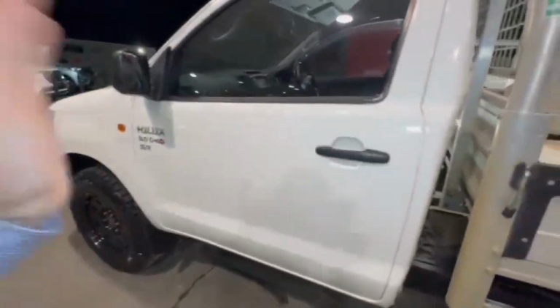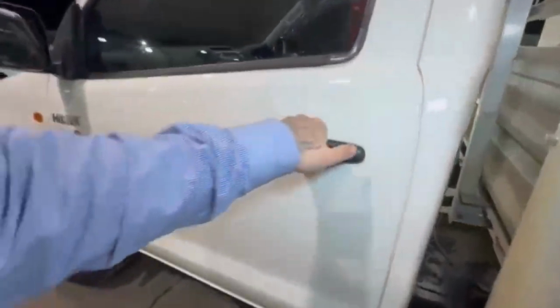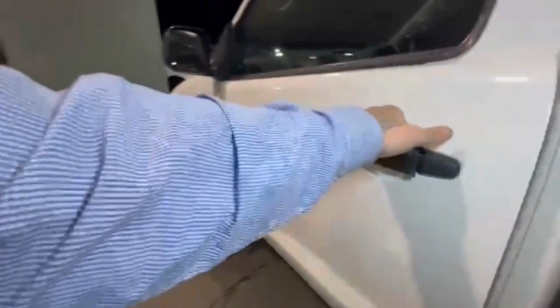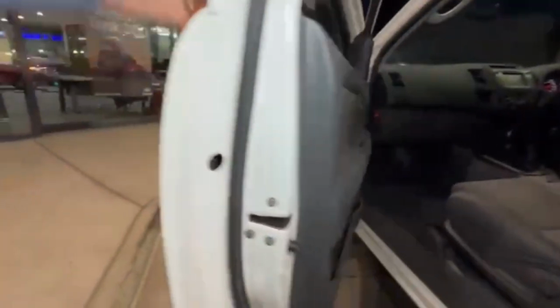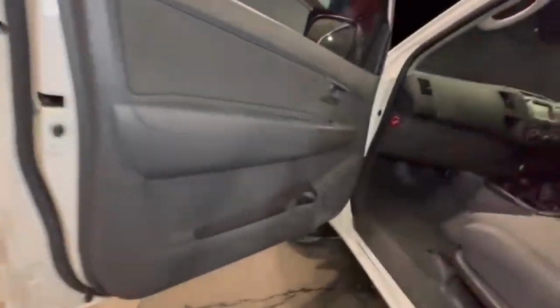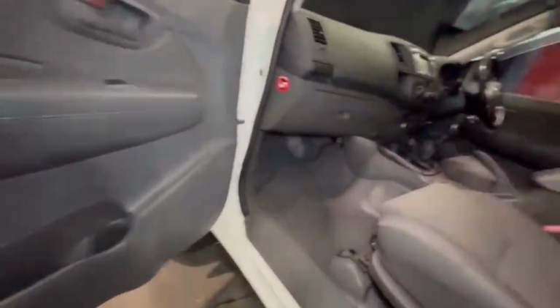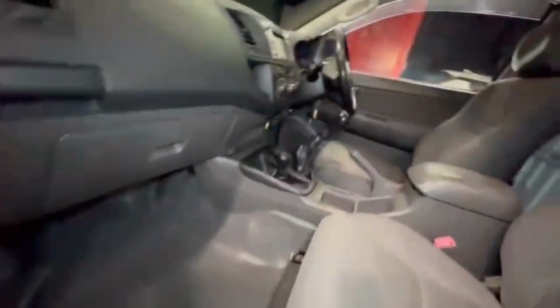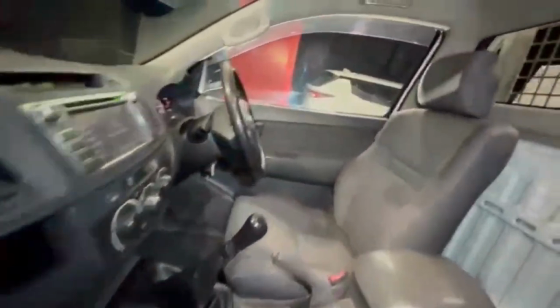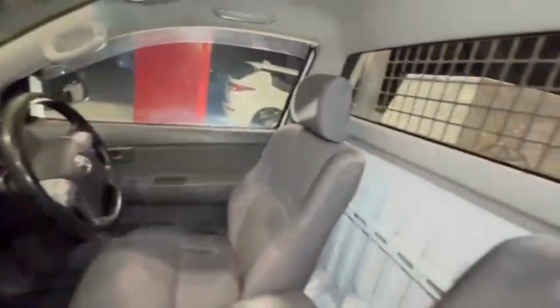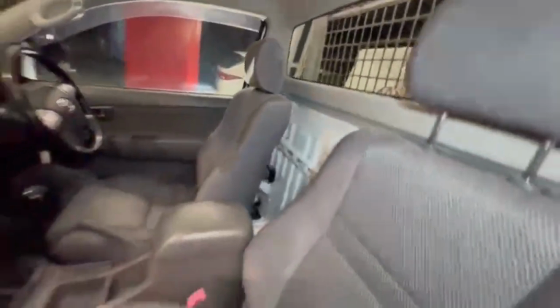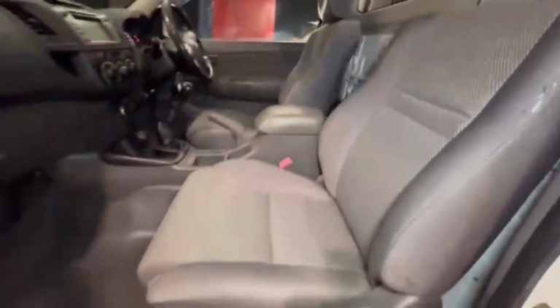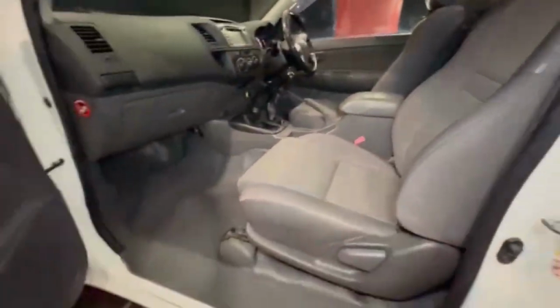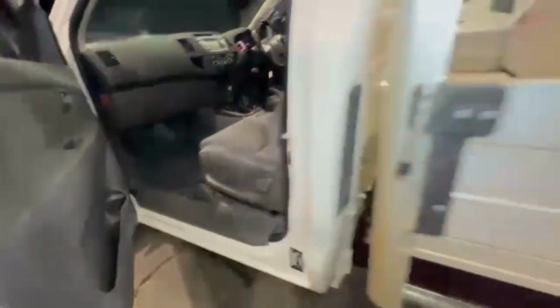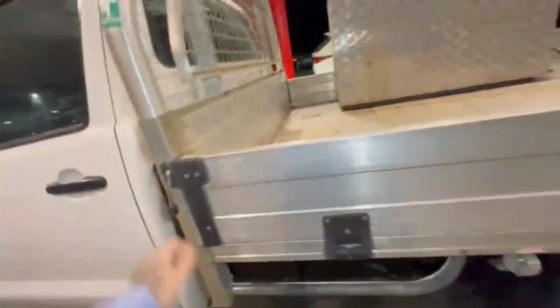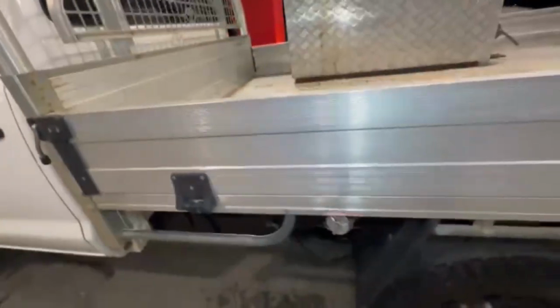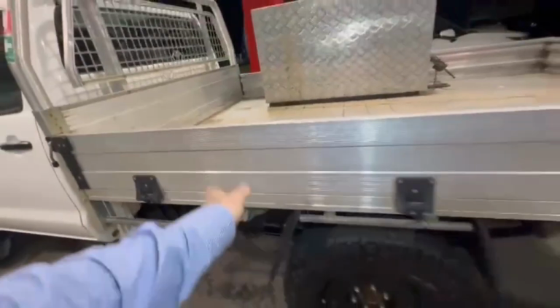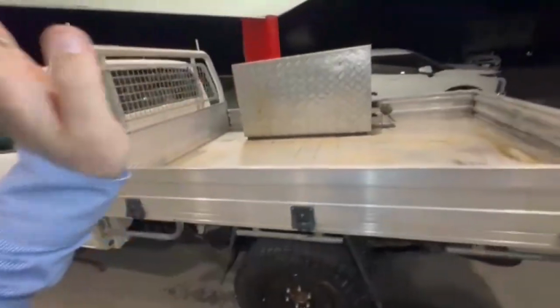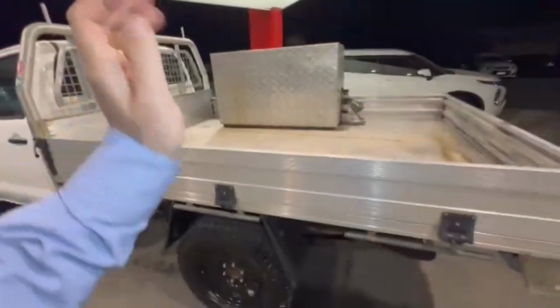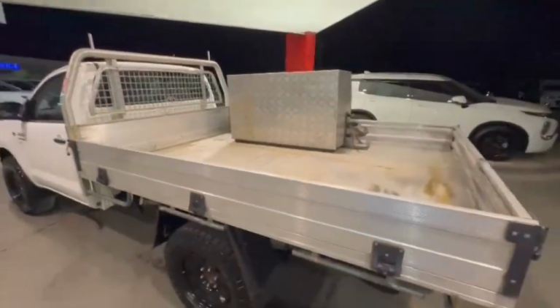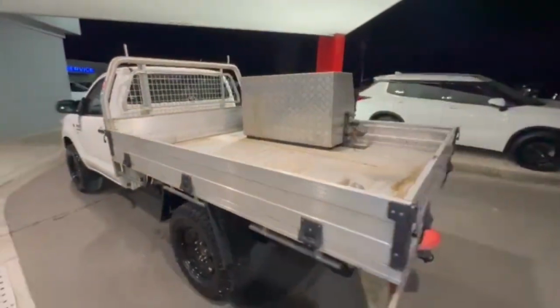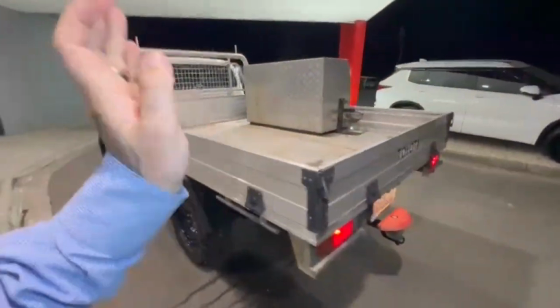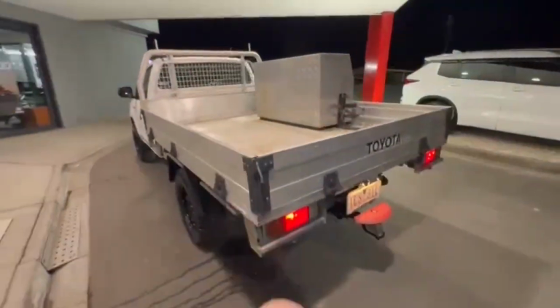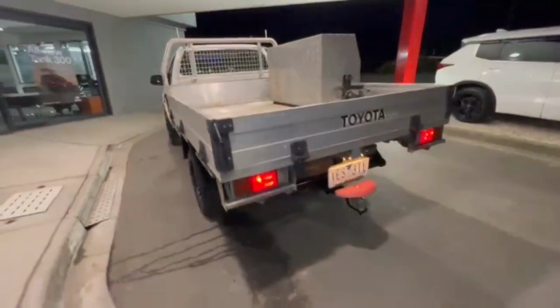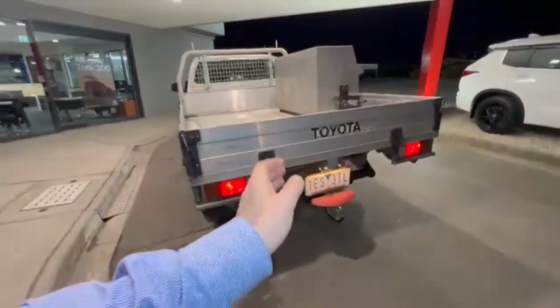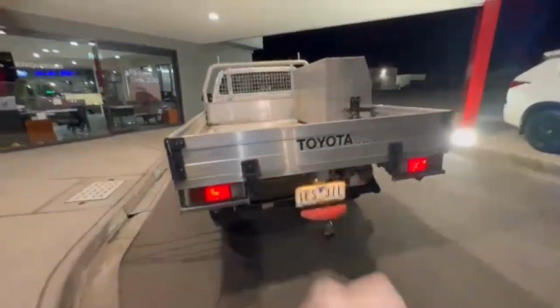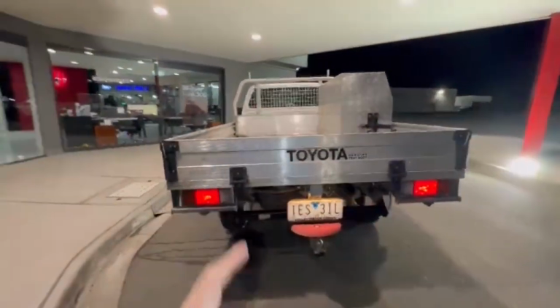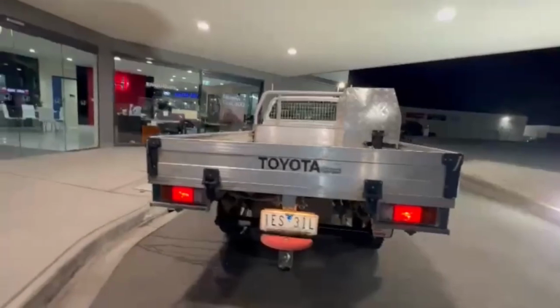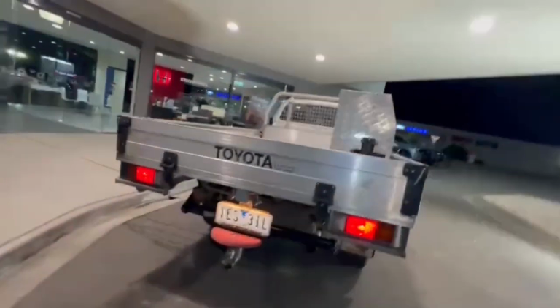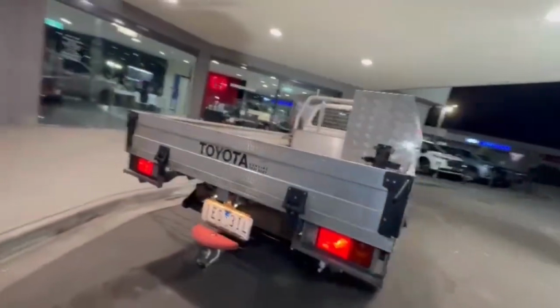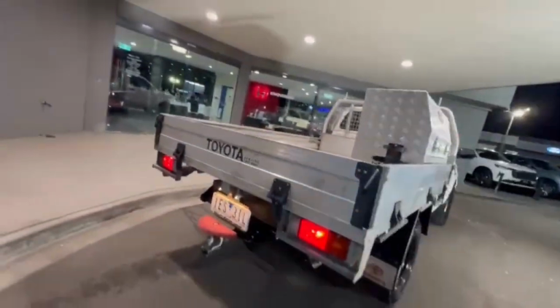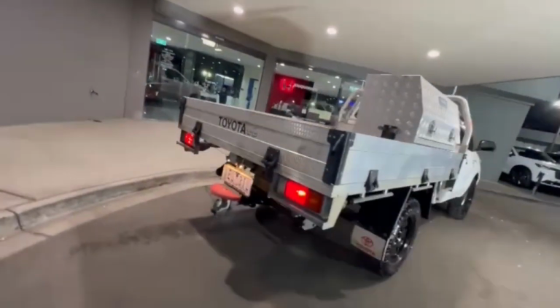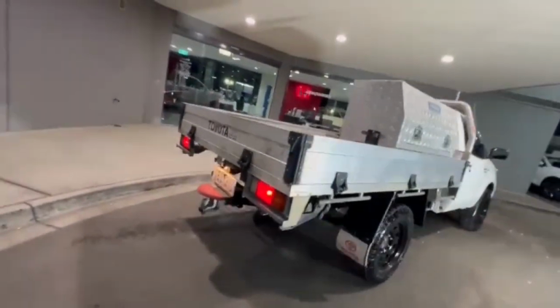It is the 3 litre turbo, and hopping on in, the interior is in very tidy condition. Coming around onto the back you have a really nice size steel tray, your tow bar and reverse sensors.